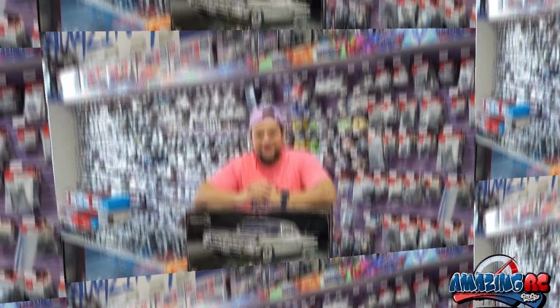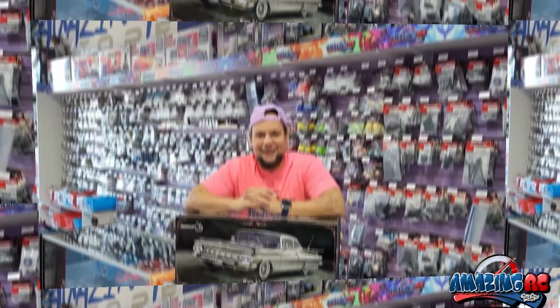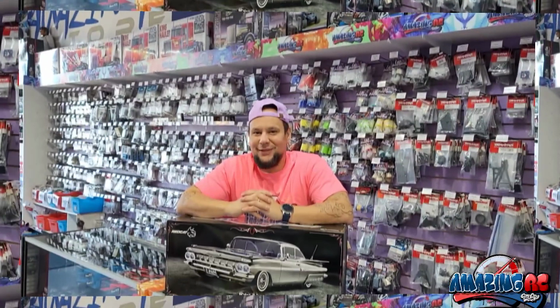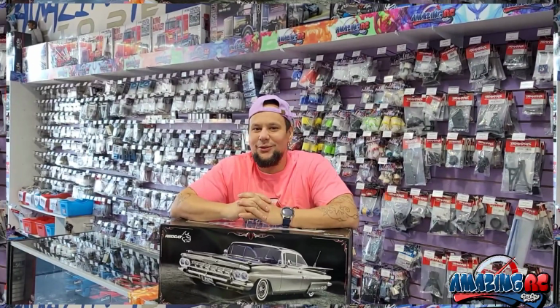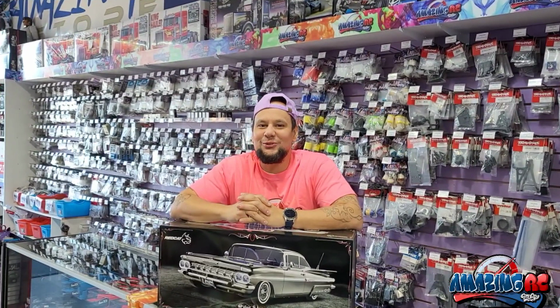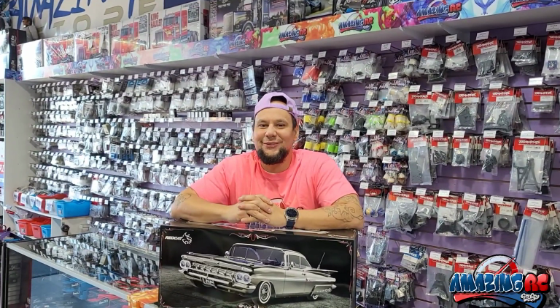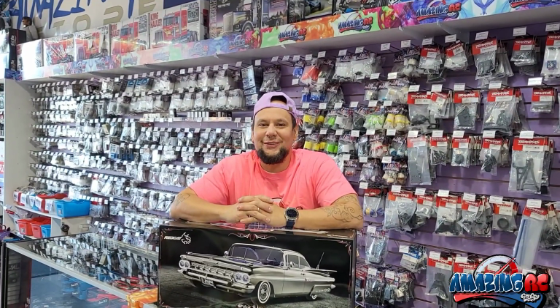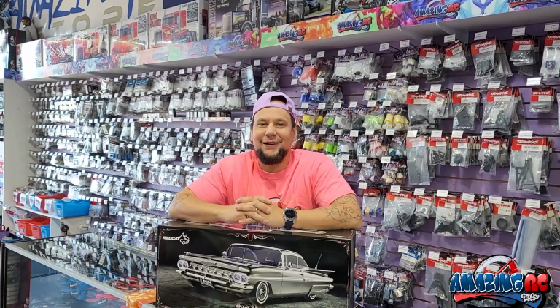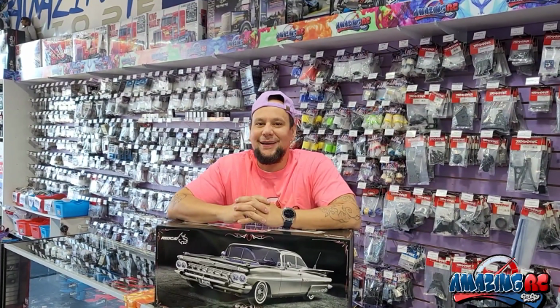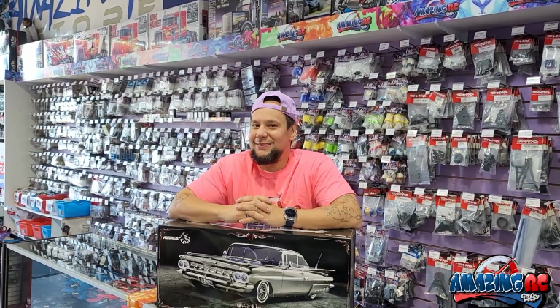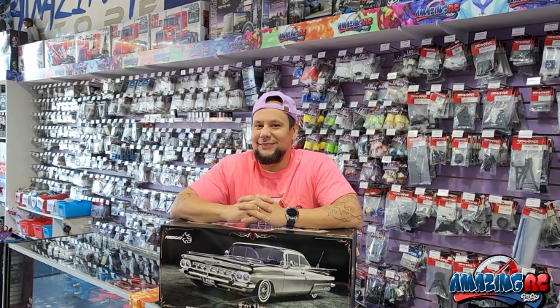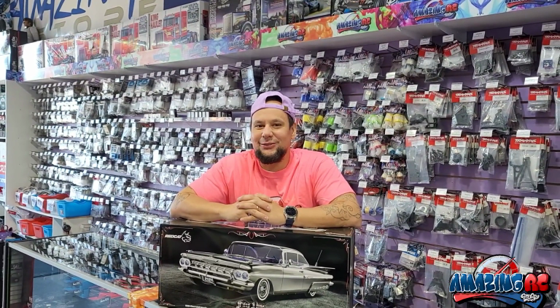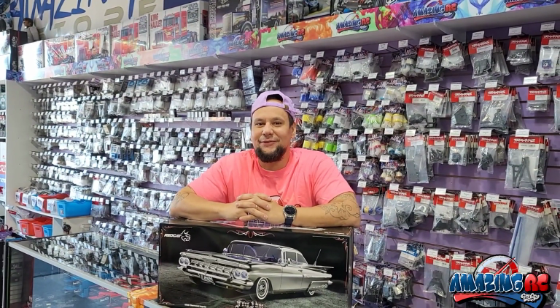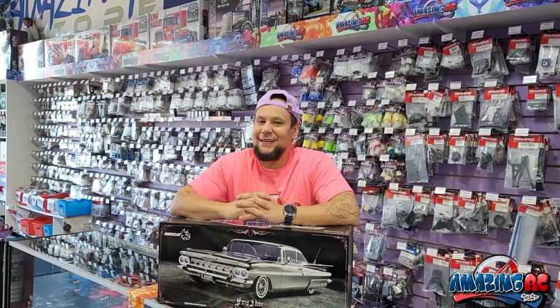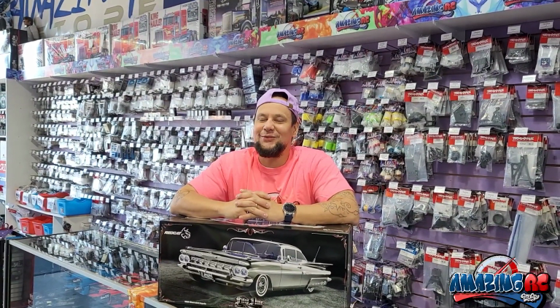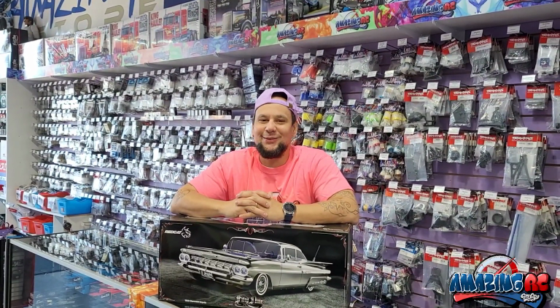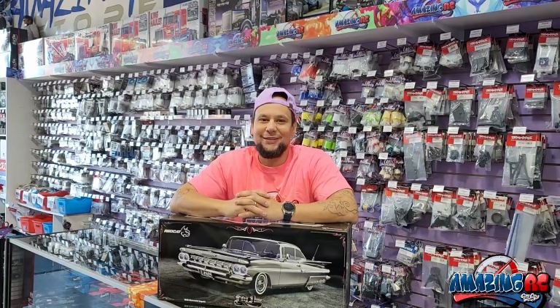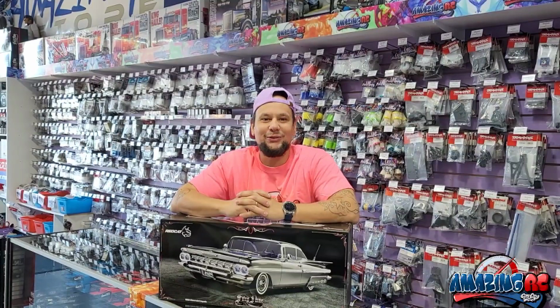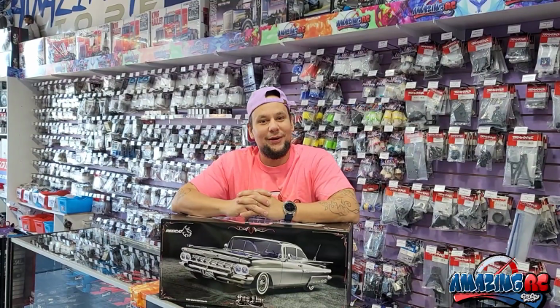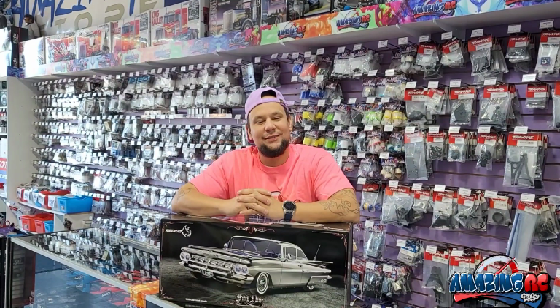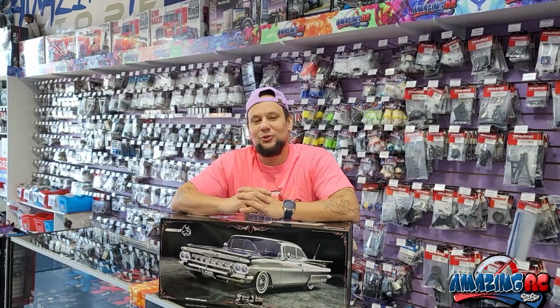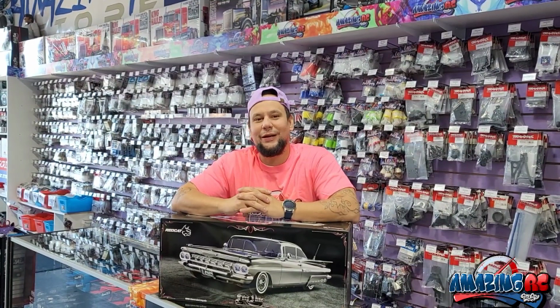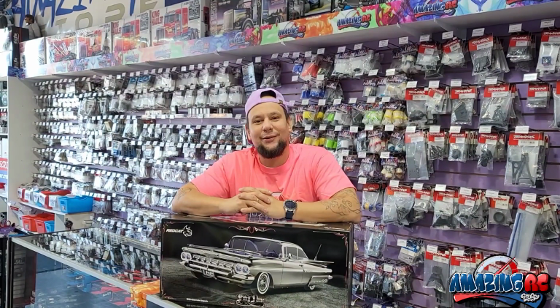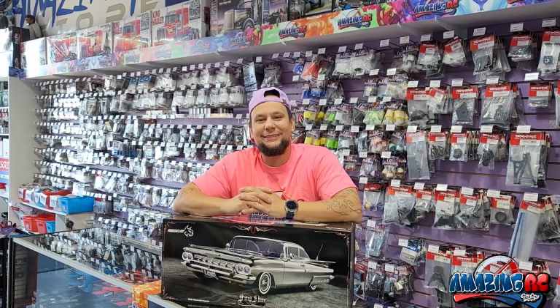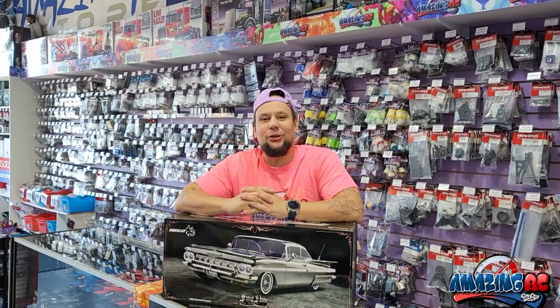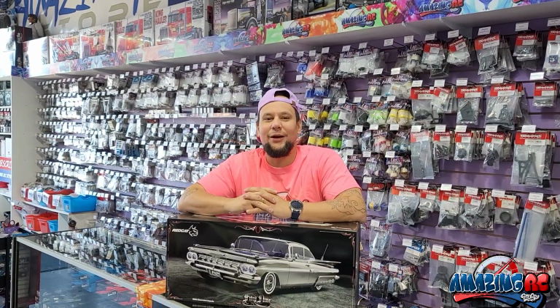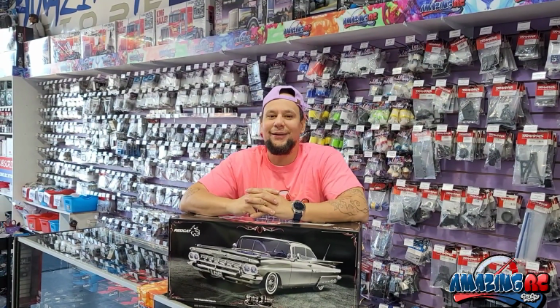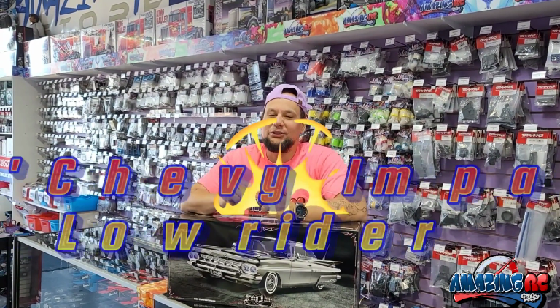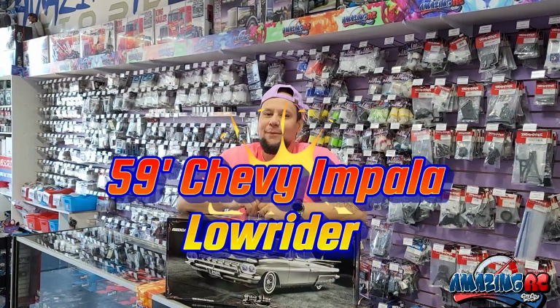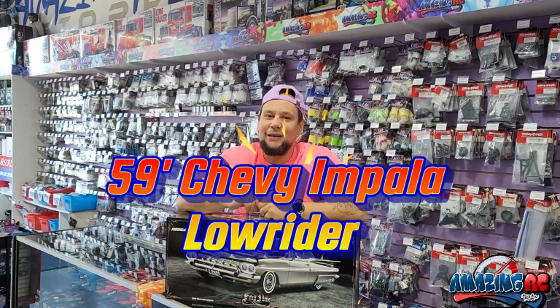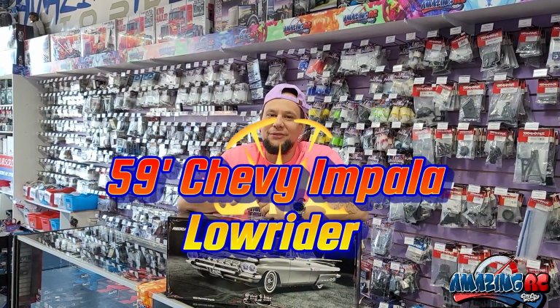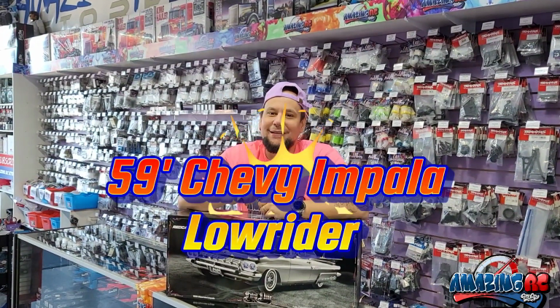Hi everybody and welcome to another video at Amazing RC Store. For today's video we are going to do an unboxing of the new Red Cat Racing Lowrider Chevy Impala 59.